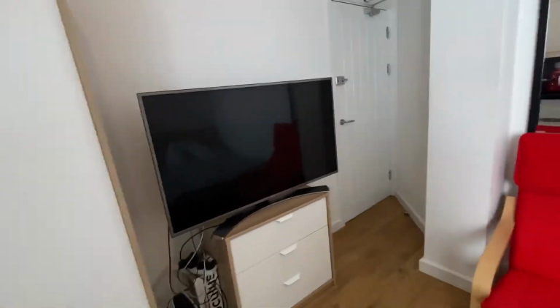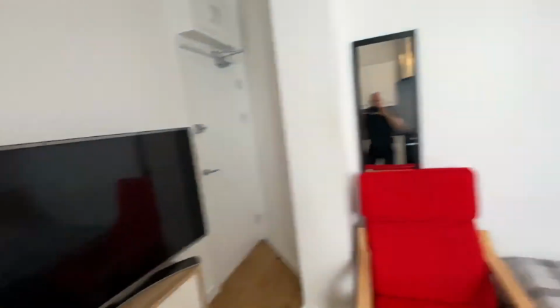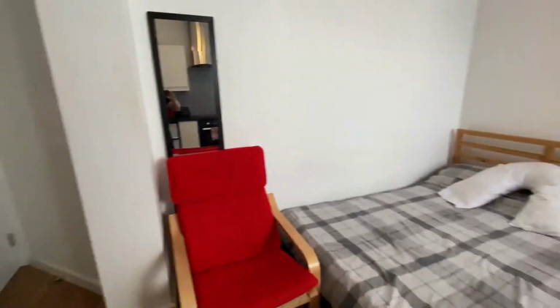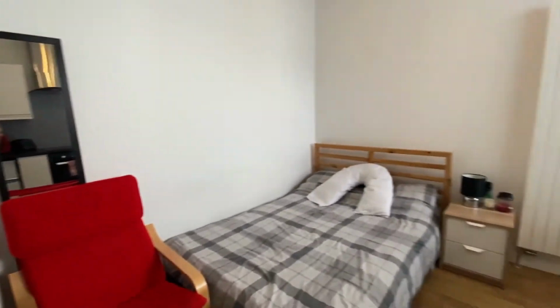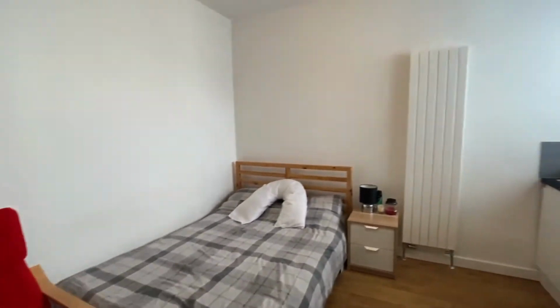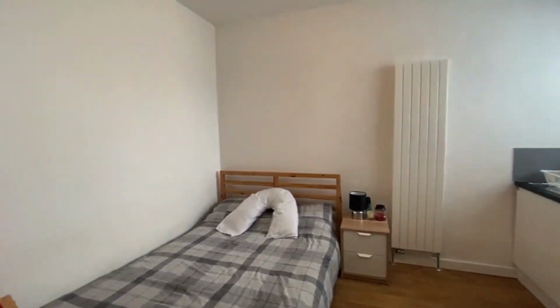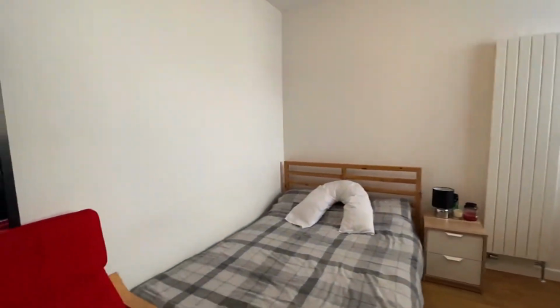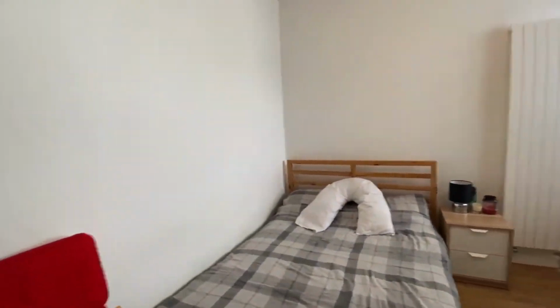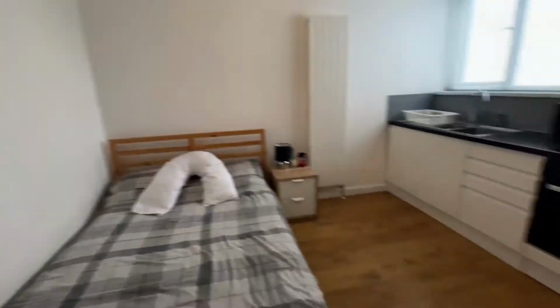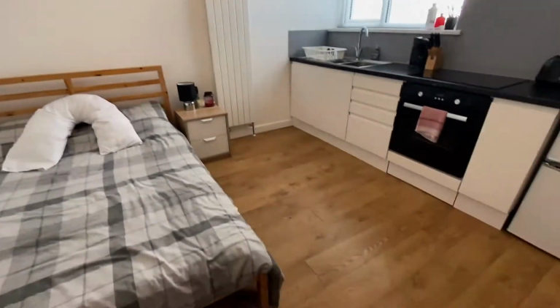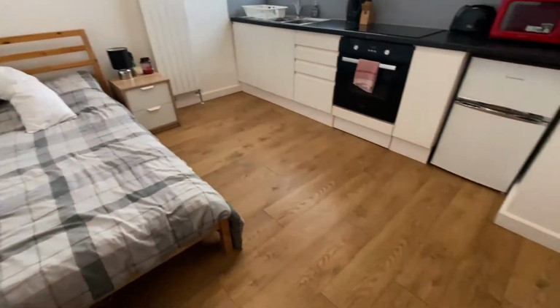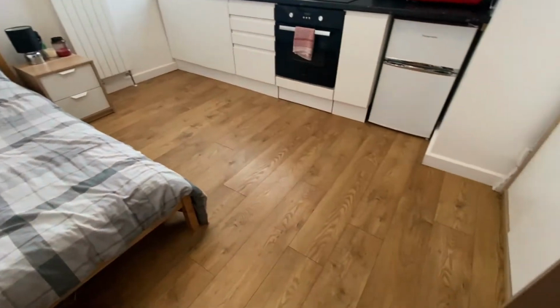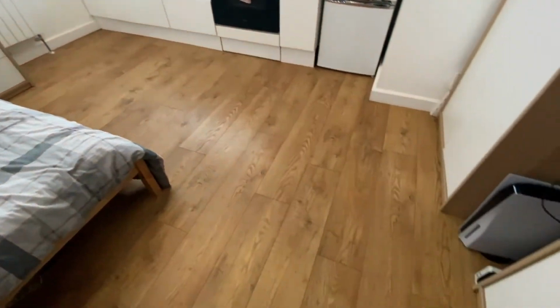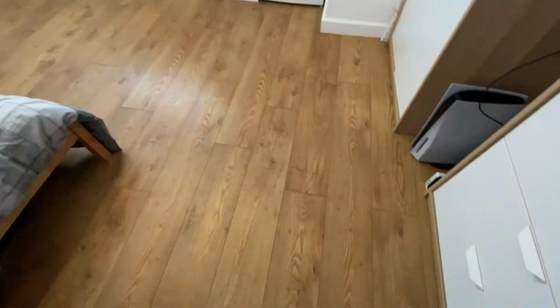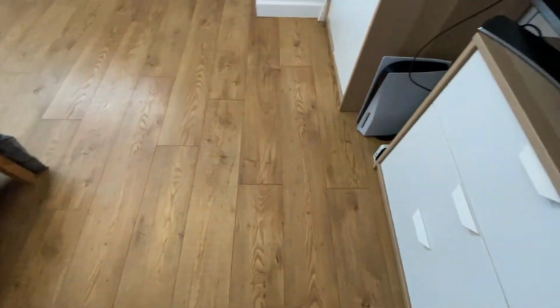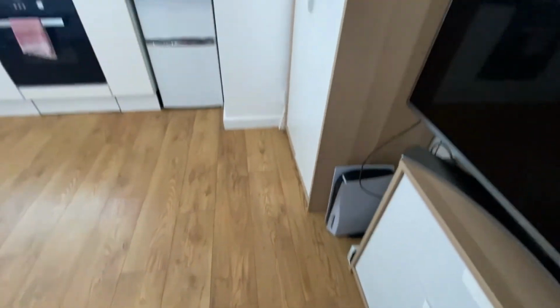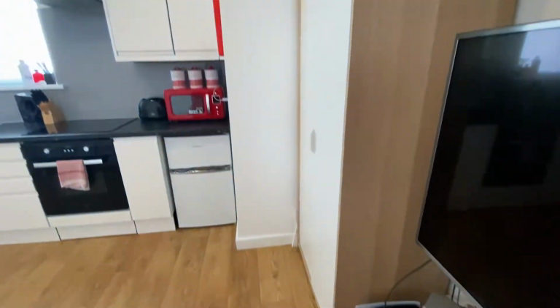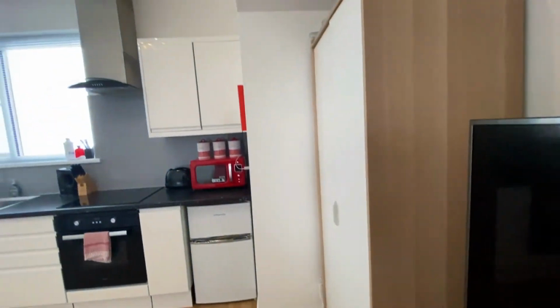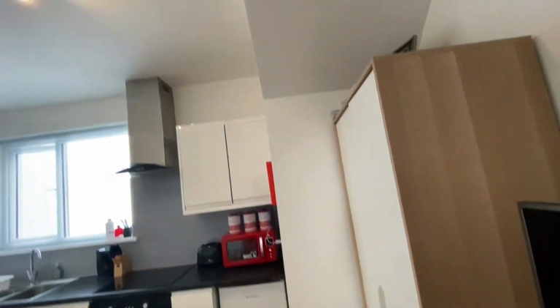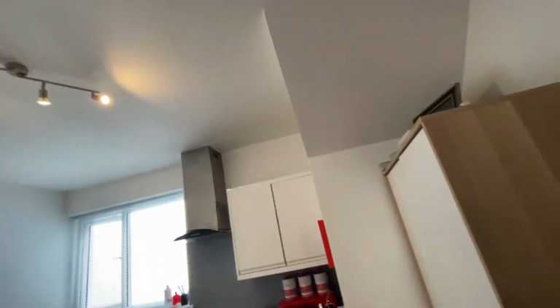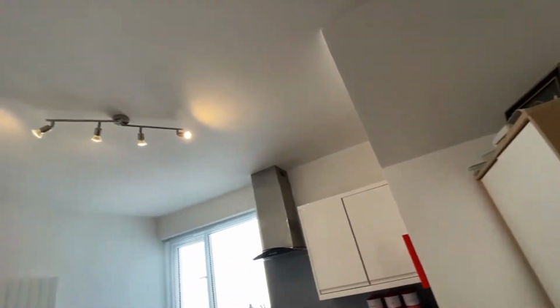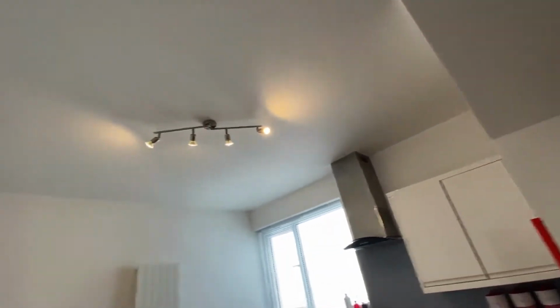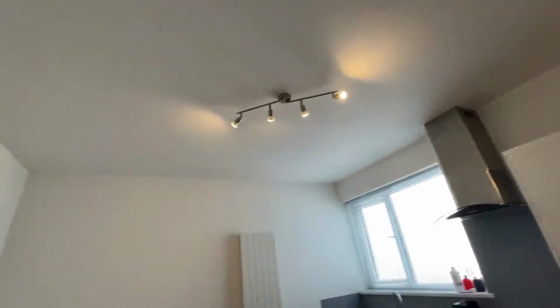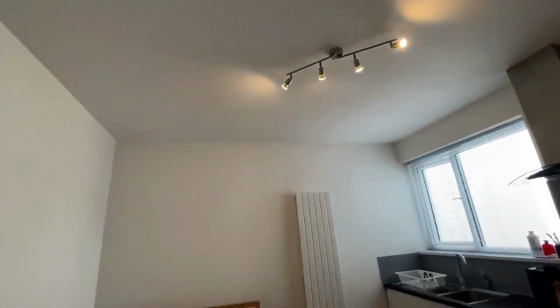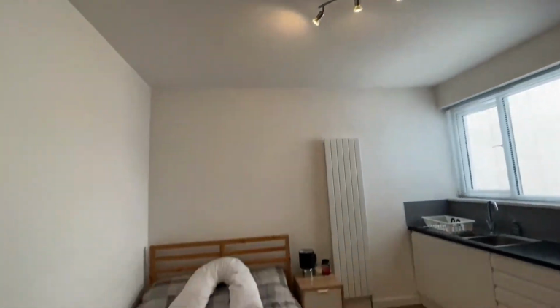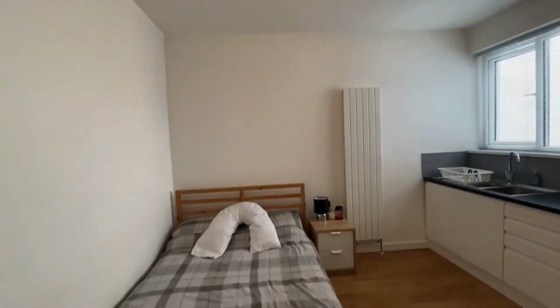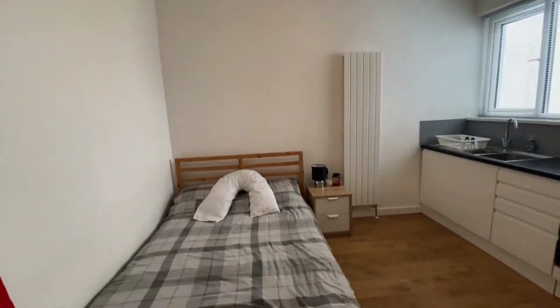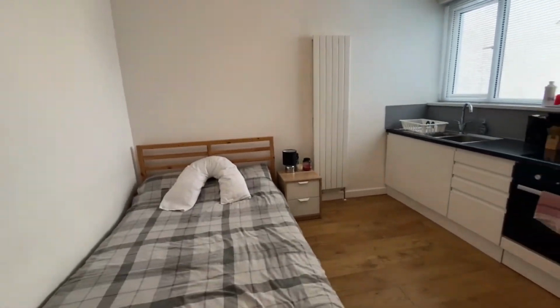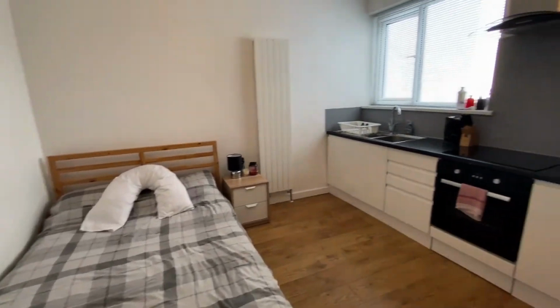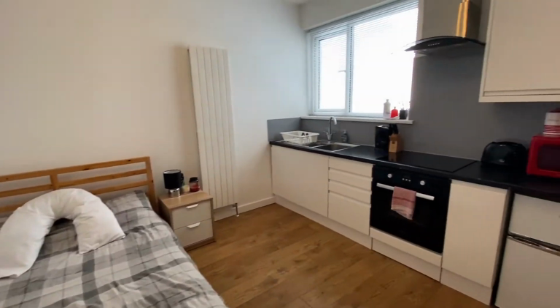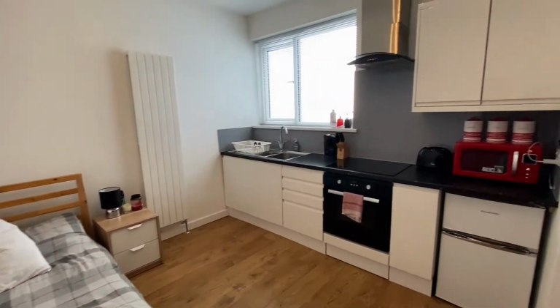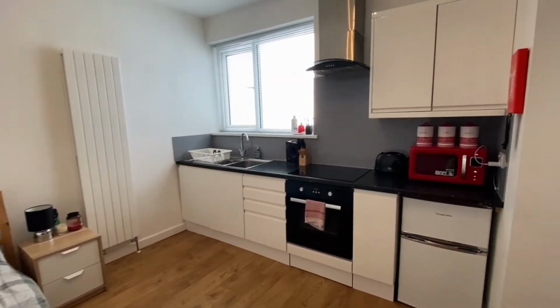So this is the flatlet — I'll give you a scan around. You've got wood laminate flooring throughout. All the walls are white, the ceiling's white, and you've got spotlights on the ceiling as well. It's fully insulated and fully soundproofed.